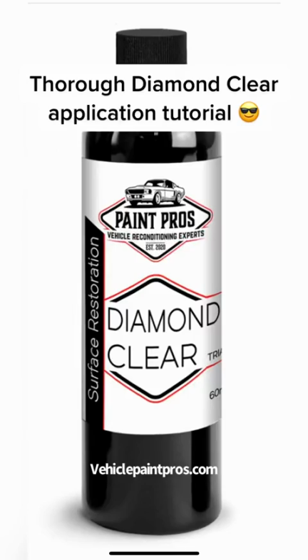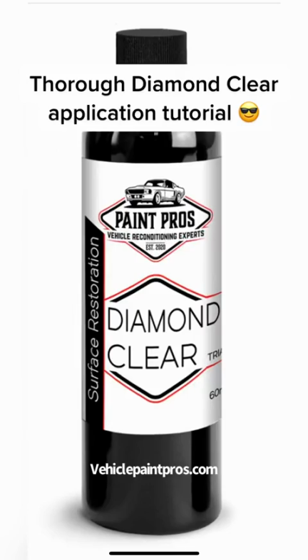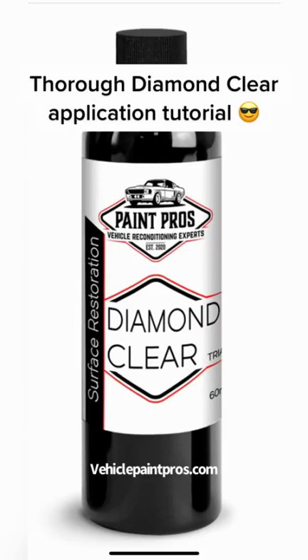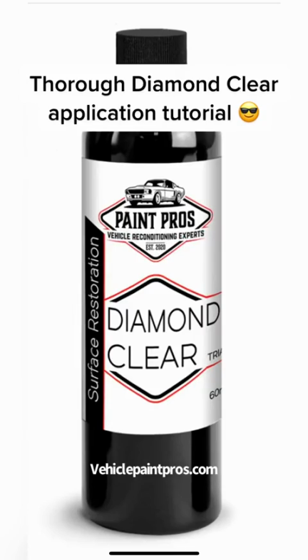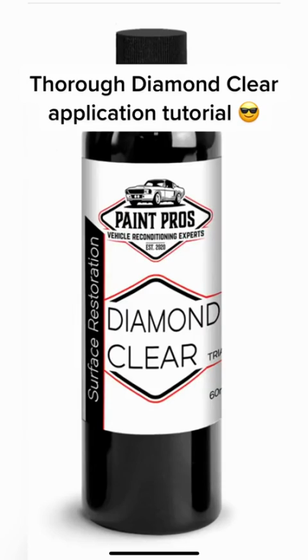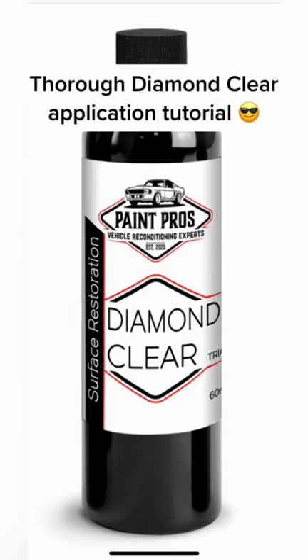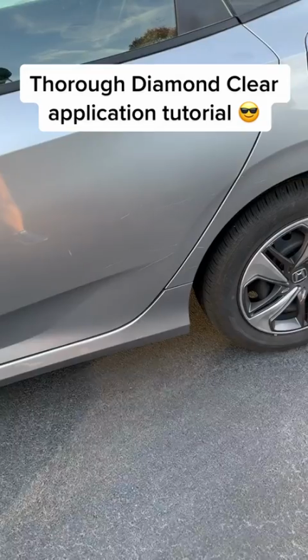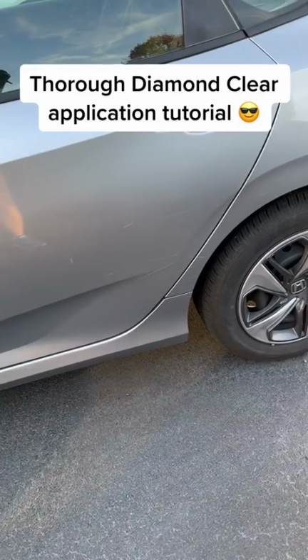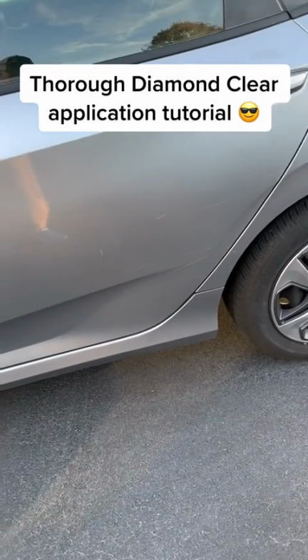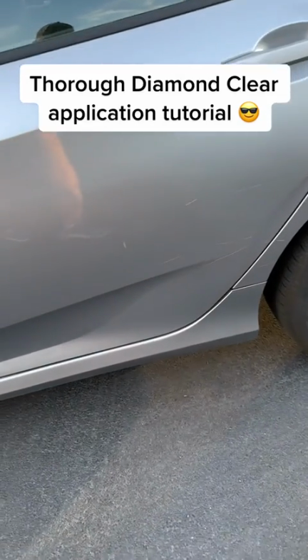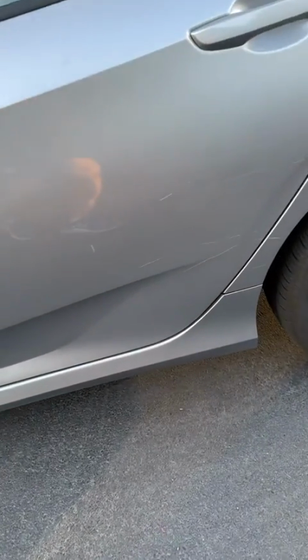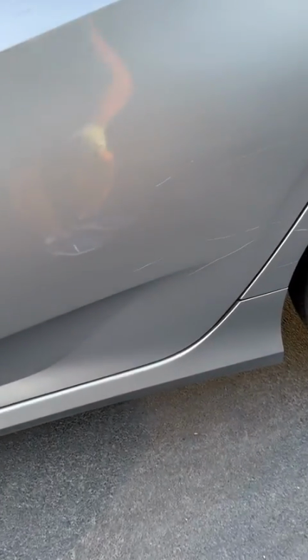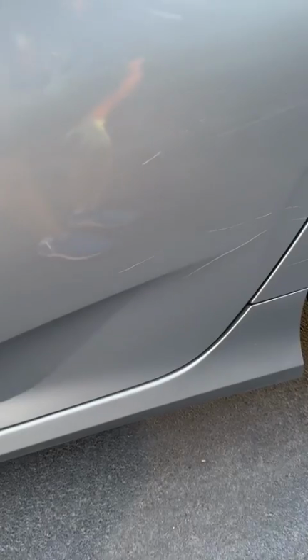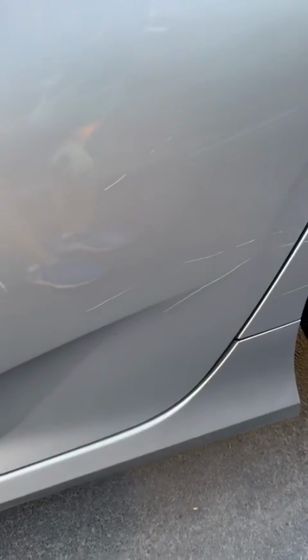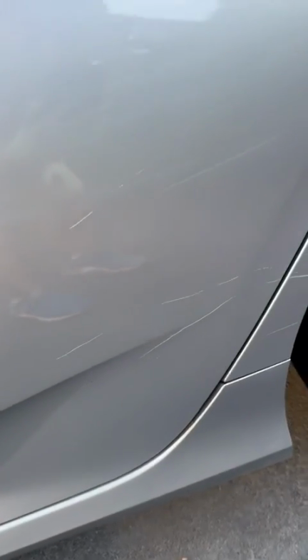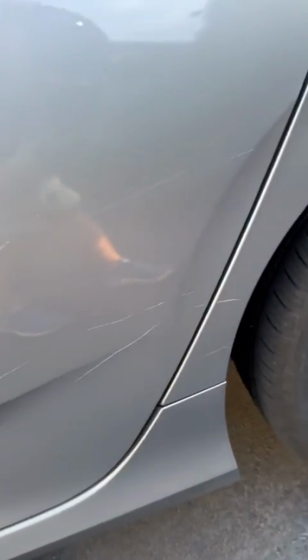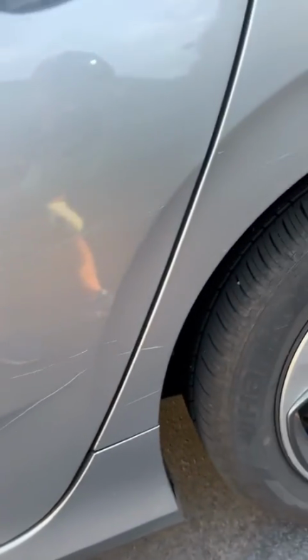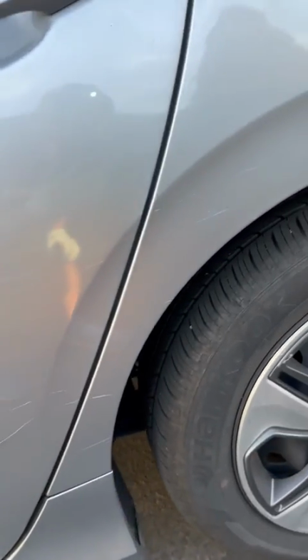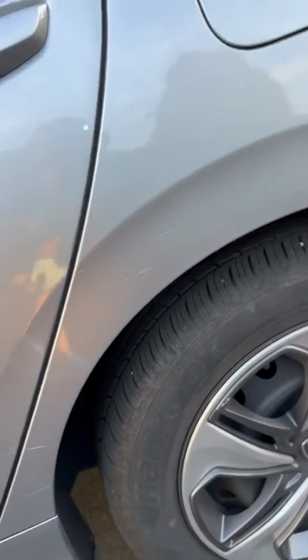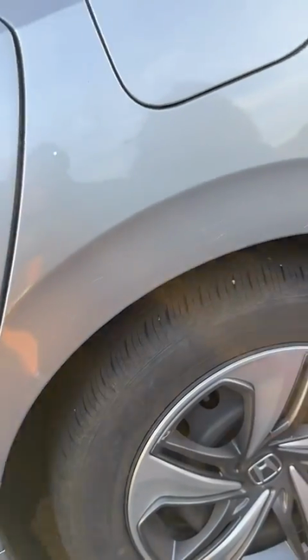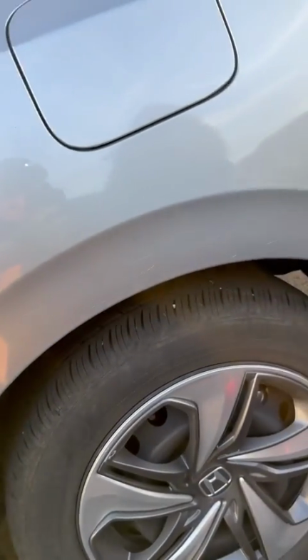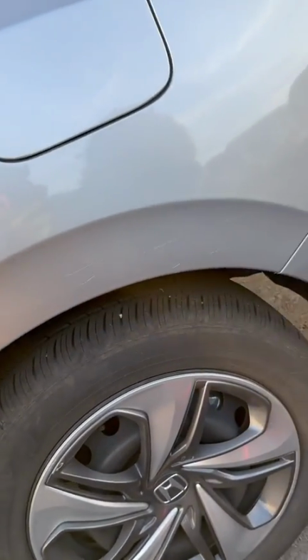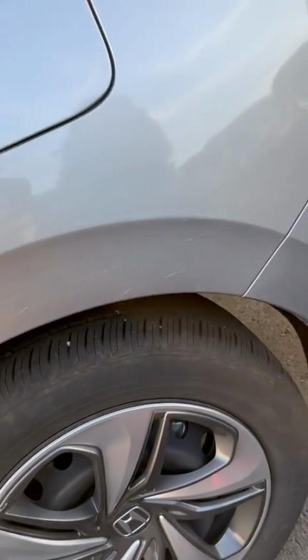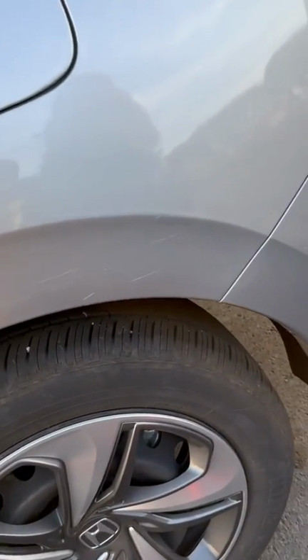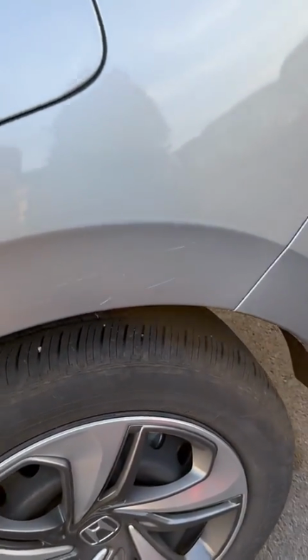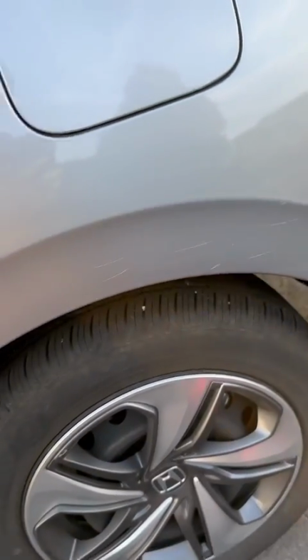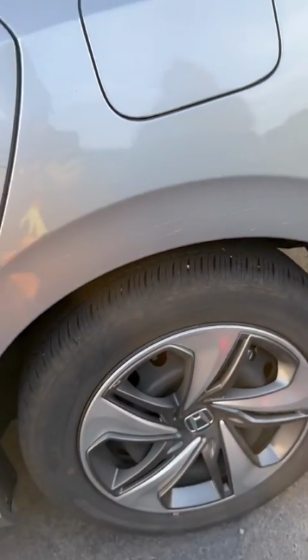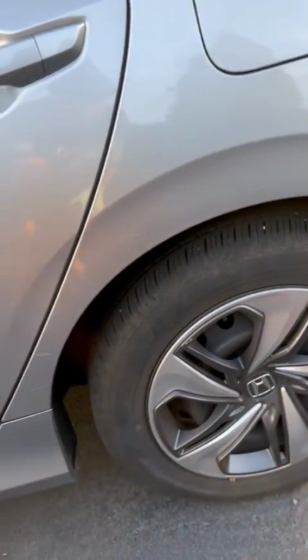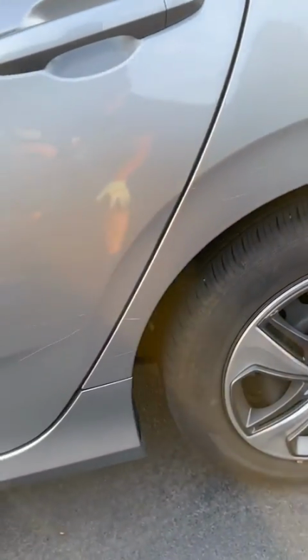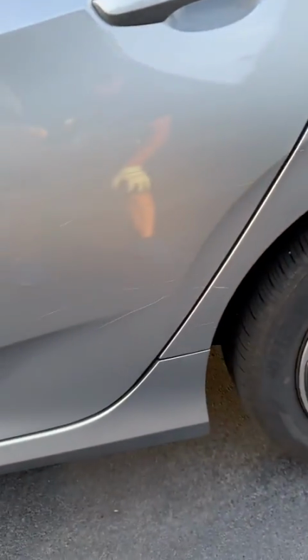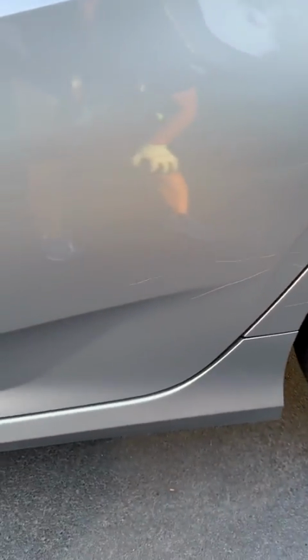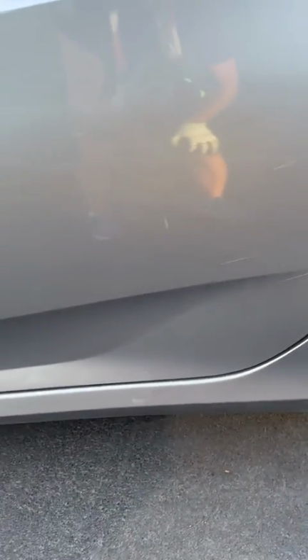Hello everybody, it is John with Paint Pros. I am here to walk you guys through exactly how to apply Diamond Clear. There should be no questions about application or how it works after this video, so stay tuned if you're interested in learning how to apply Diamond Clear.